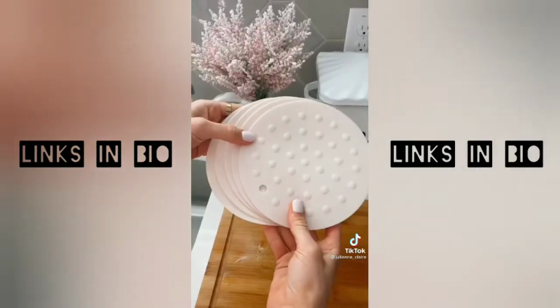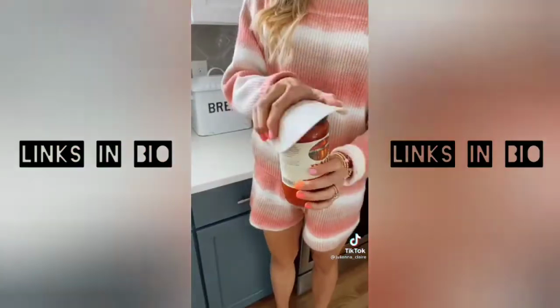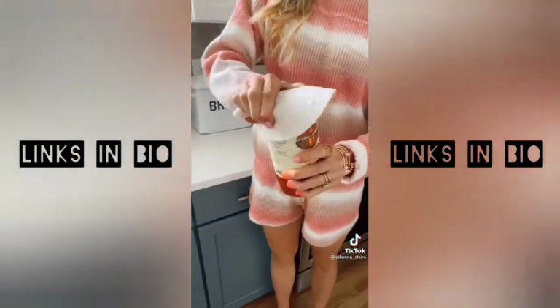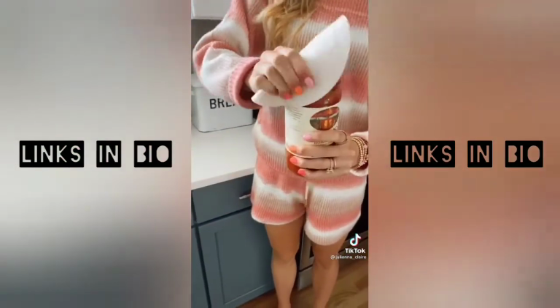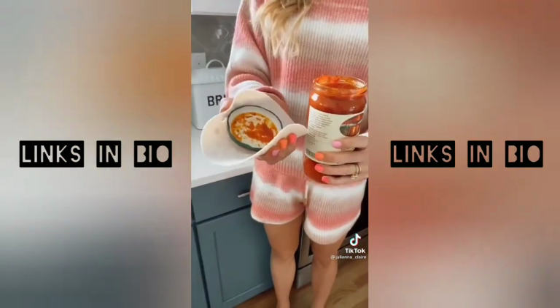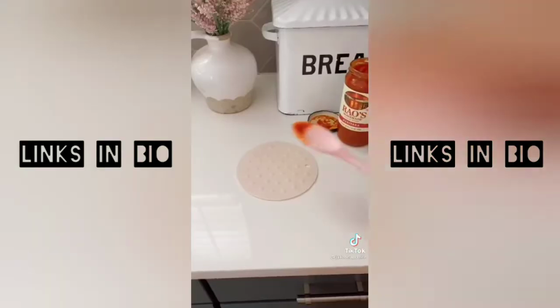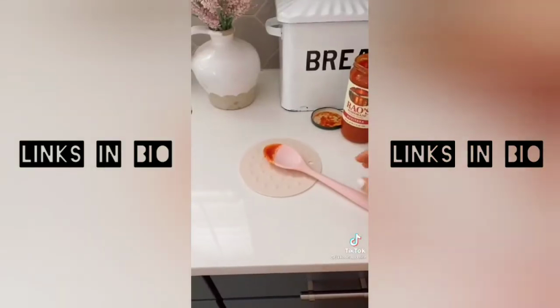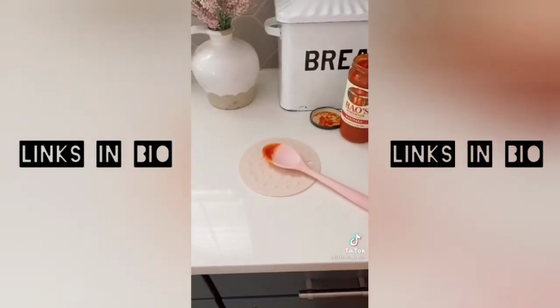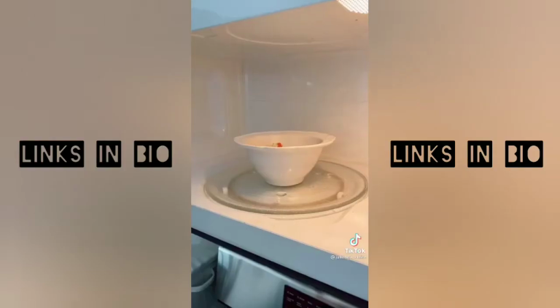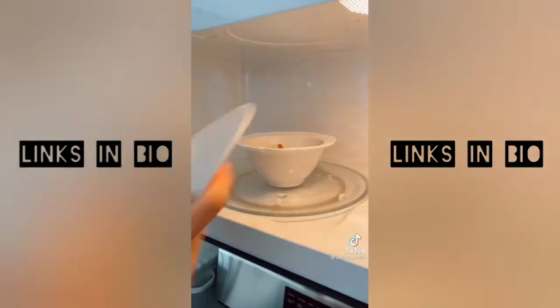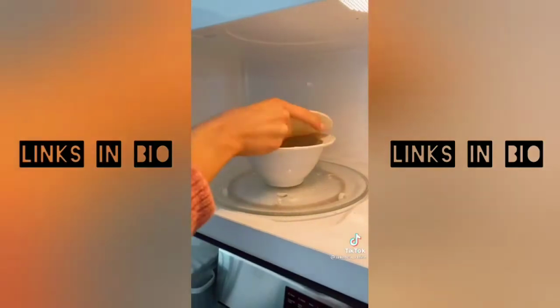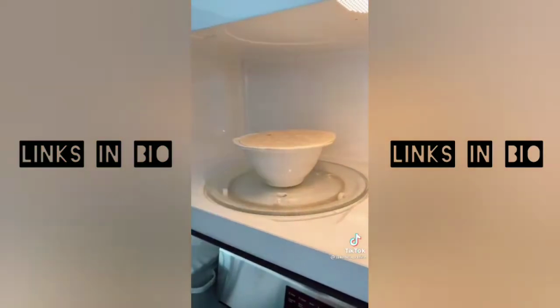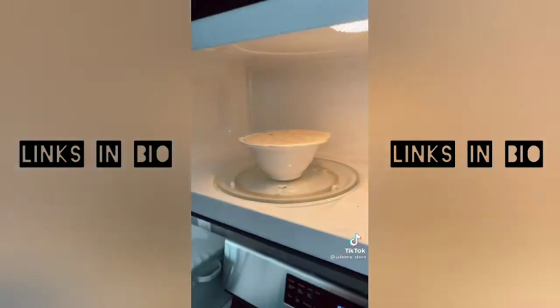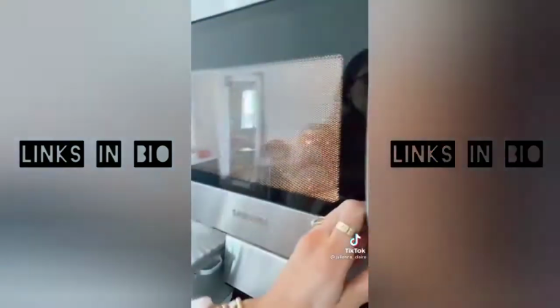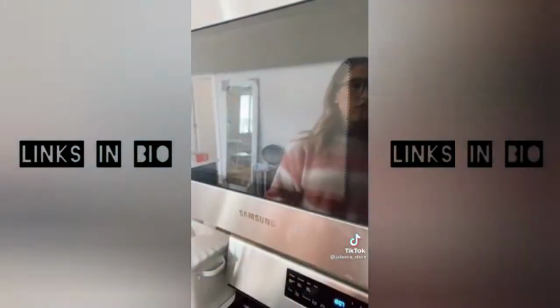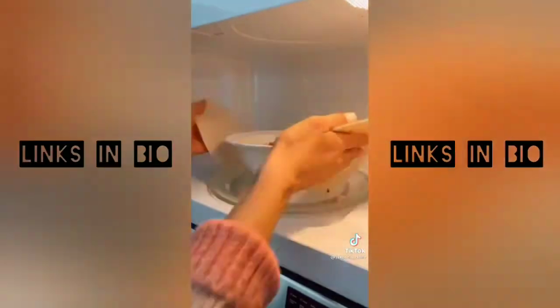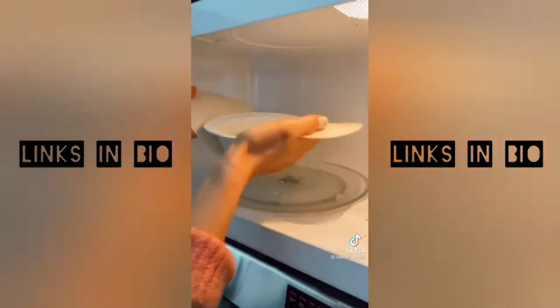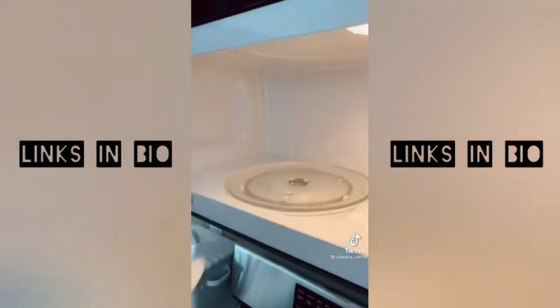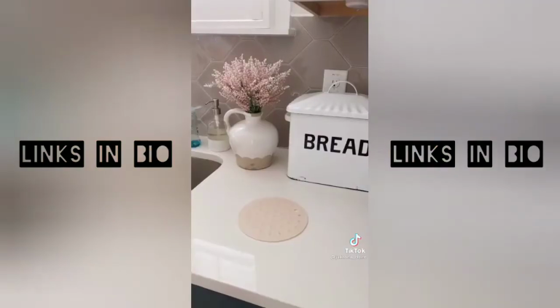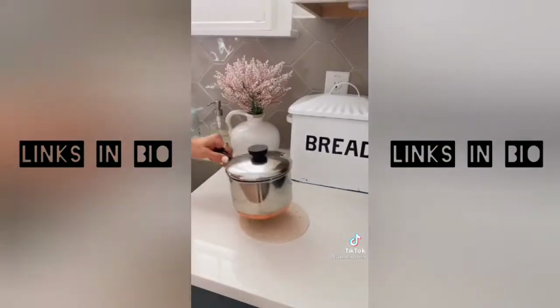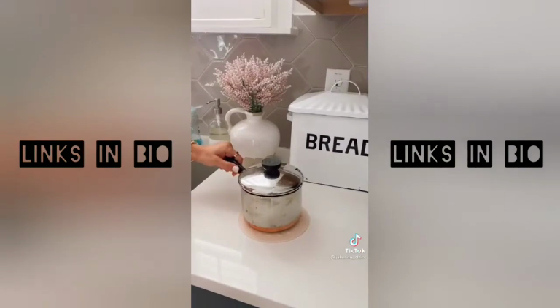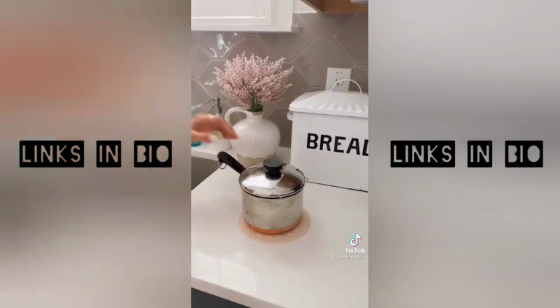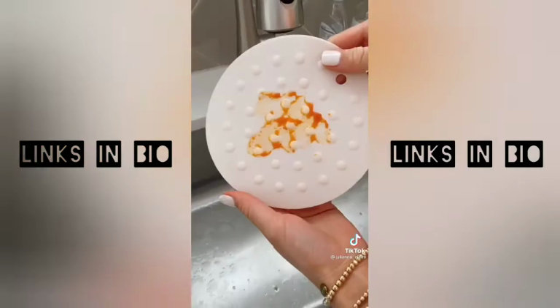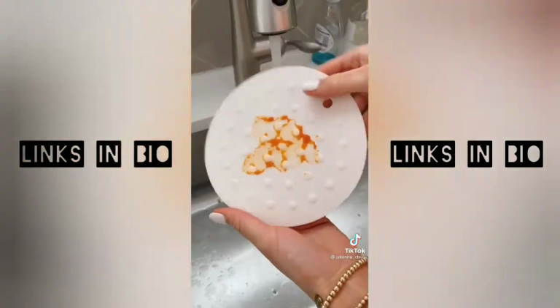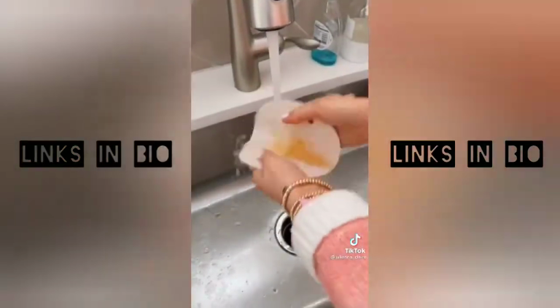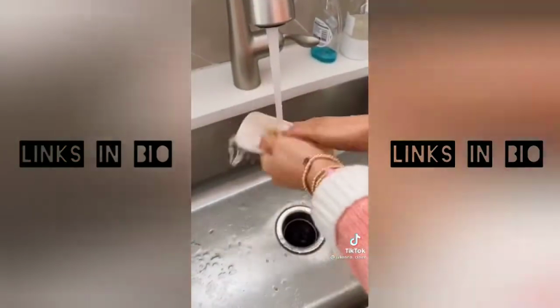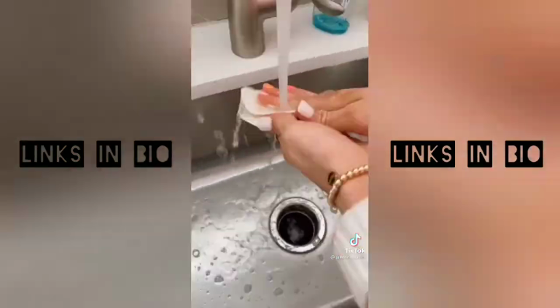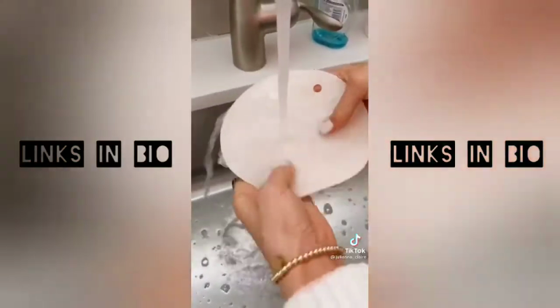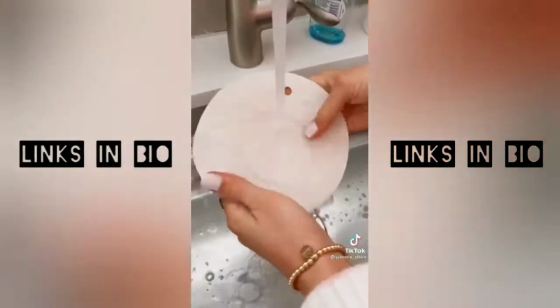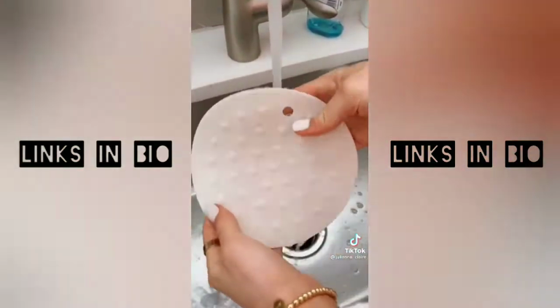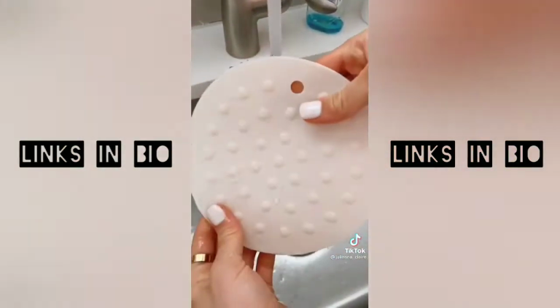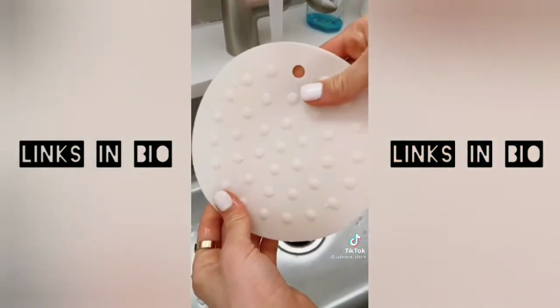These multi-use mats come in a pack of five for $6. They're microwave, oven, and dishwasher safe, and can be used for so many purposes around the kitchen. You can use these as a trivet, splatter guard, jar opener, utensil holder, coaster, and pot holder, and they're super easy to clean.